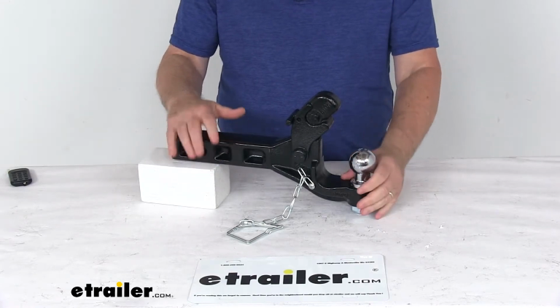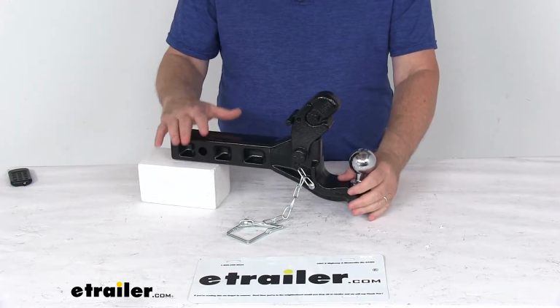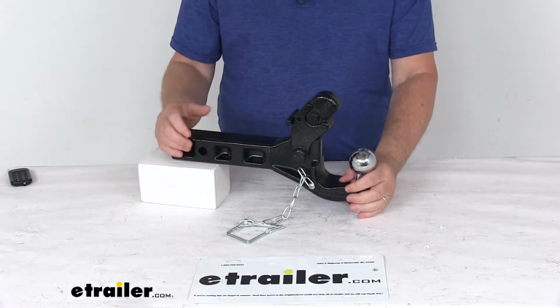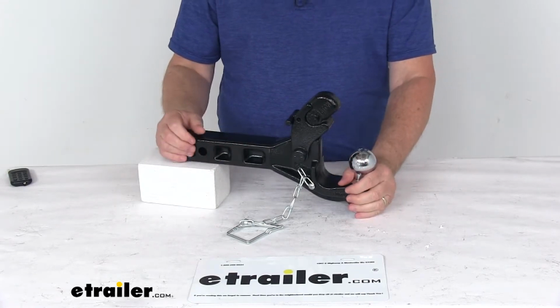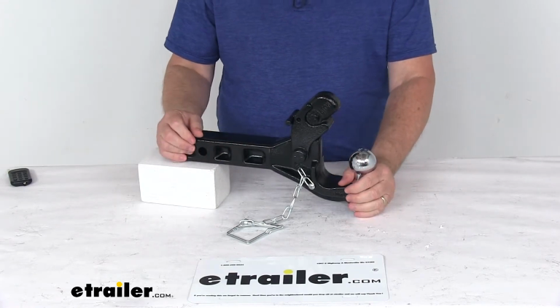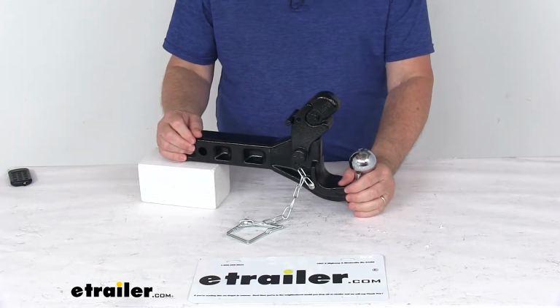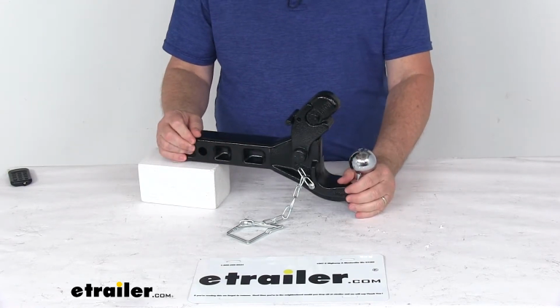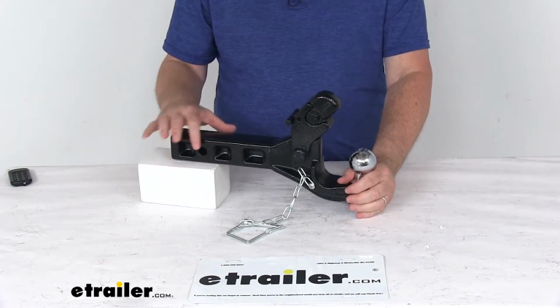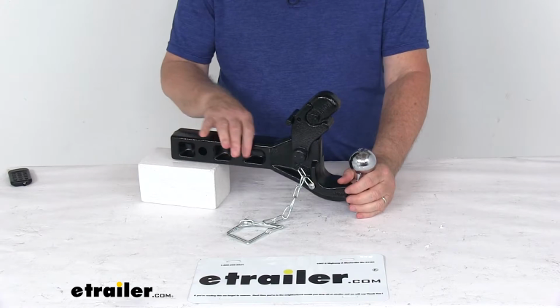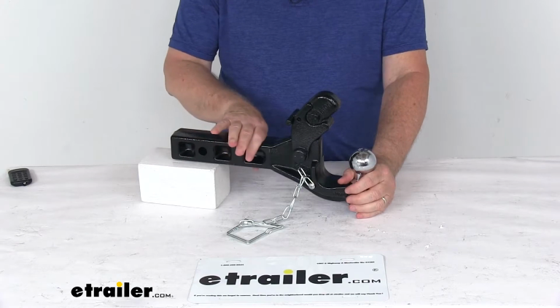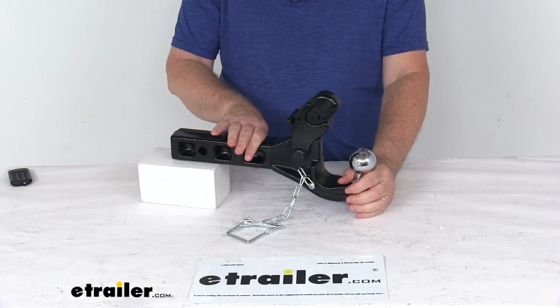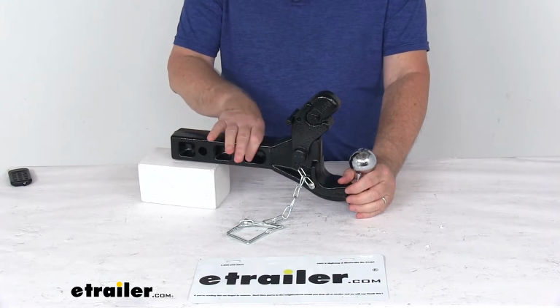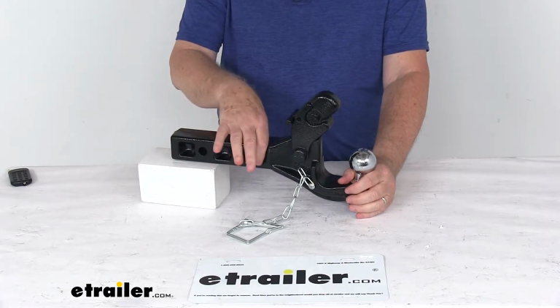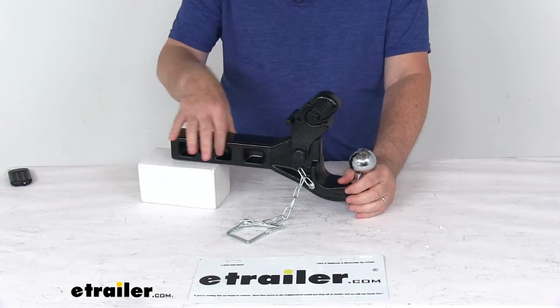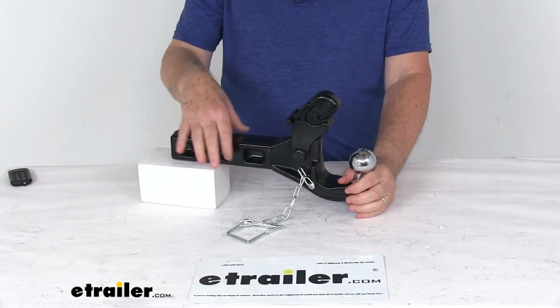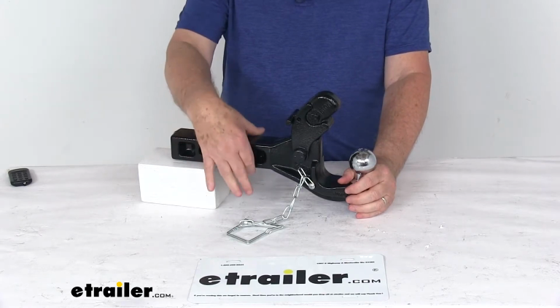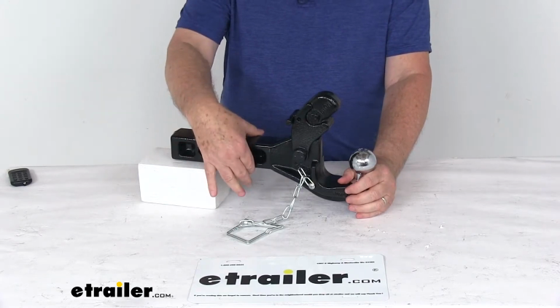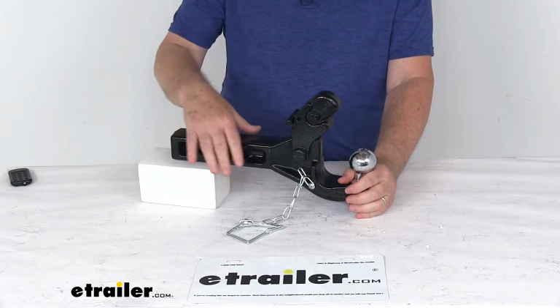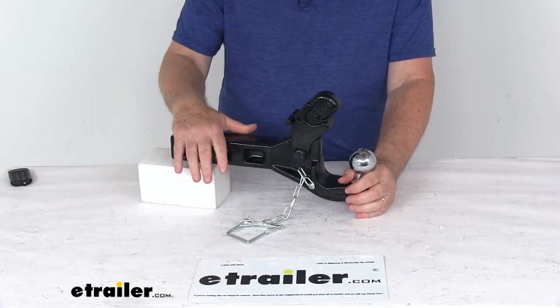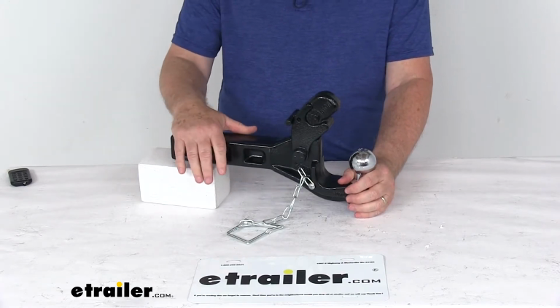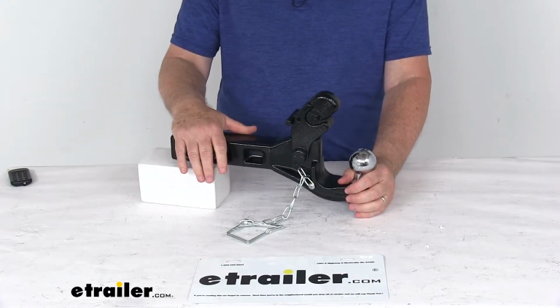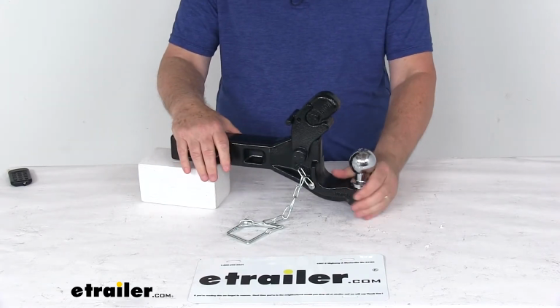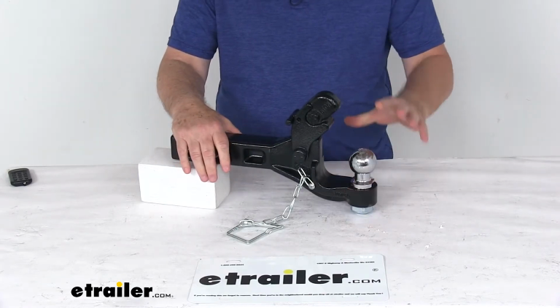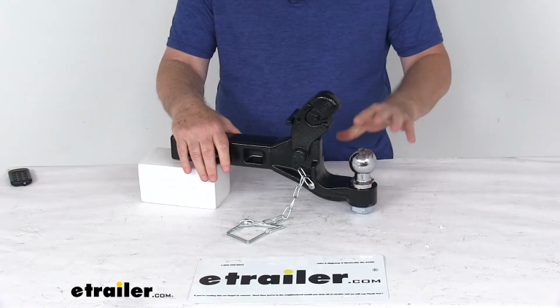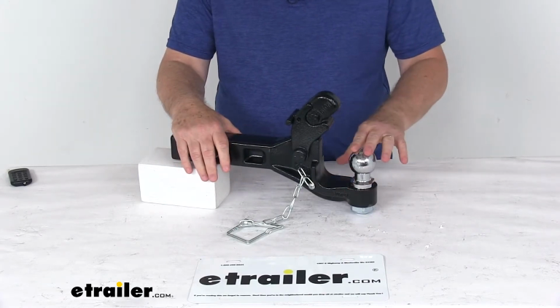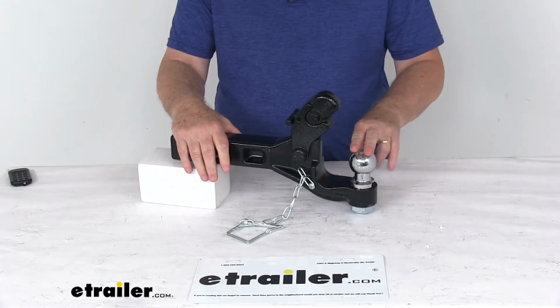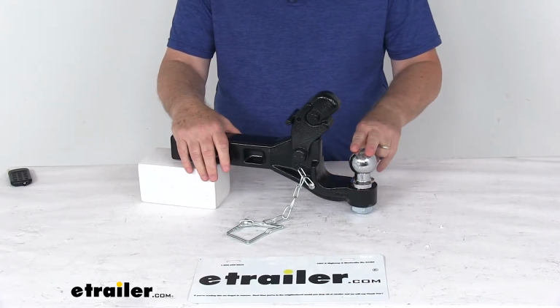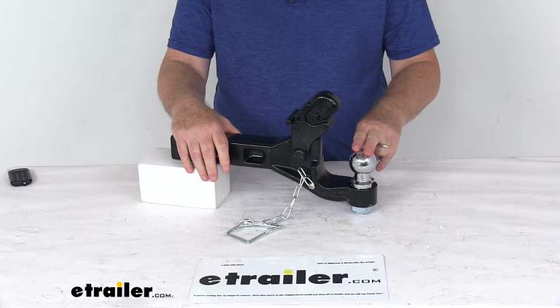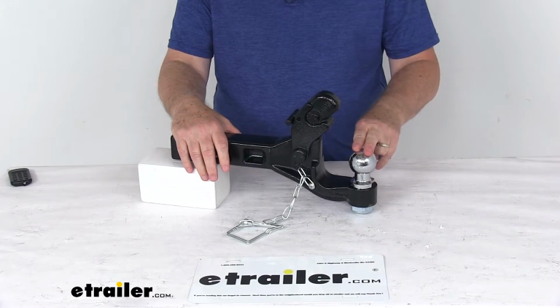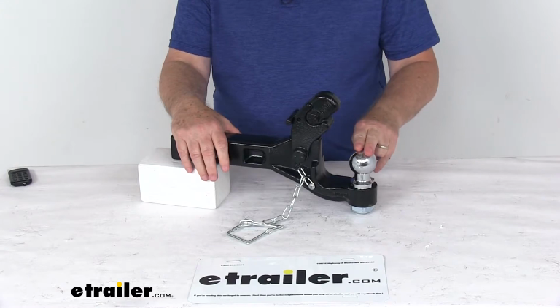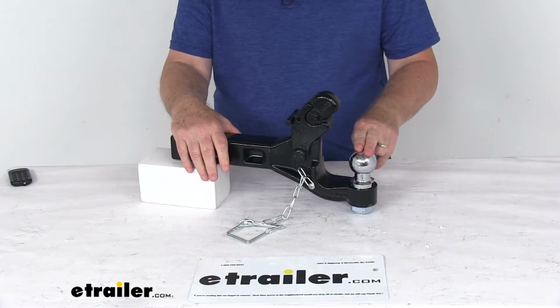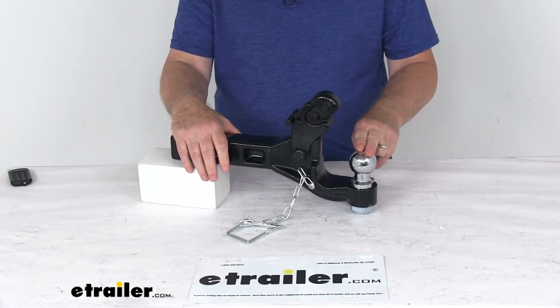This part is made in the USA. The application is designed to fit 2-inch by 2-inch trailer hitch receiver openings. The ball size diameter on this is 50 millimeters.